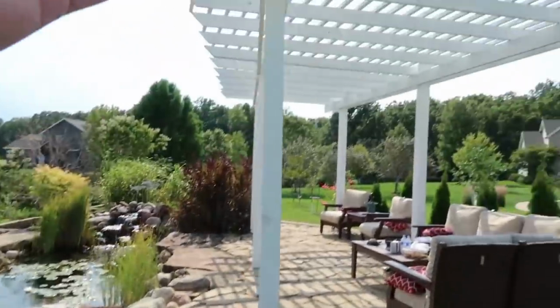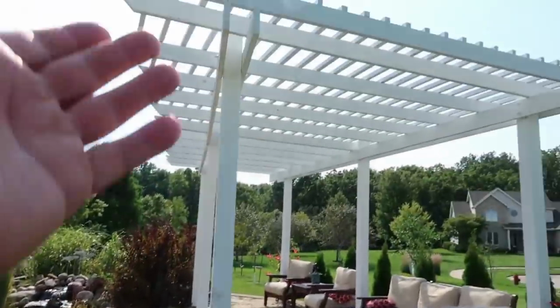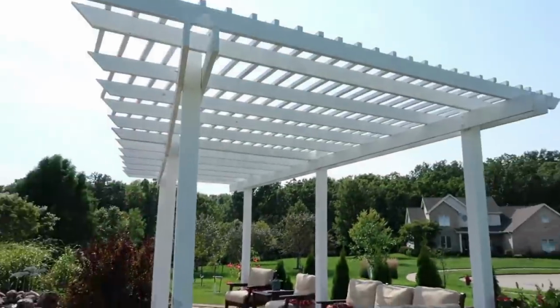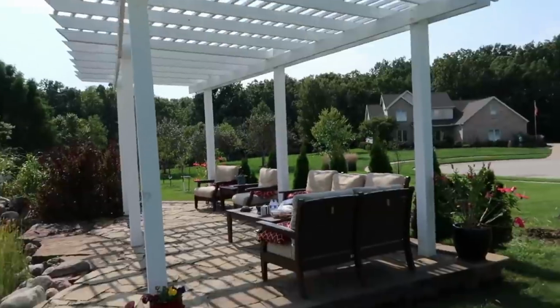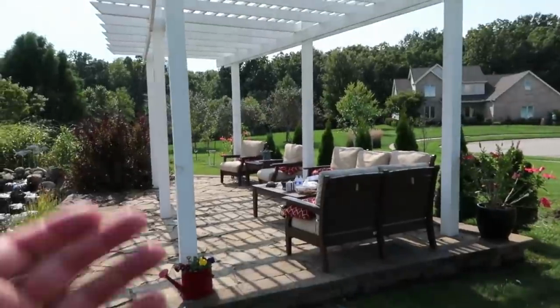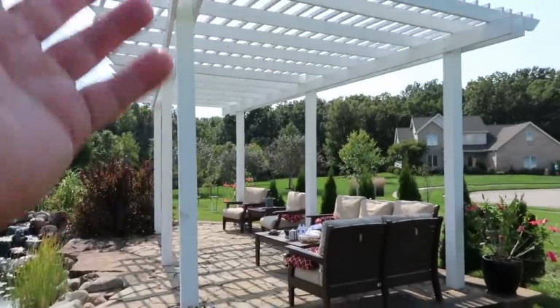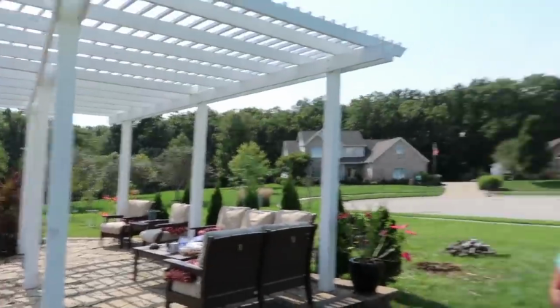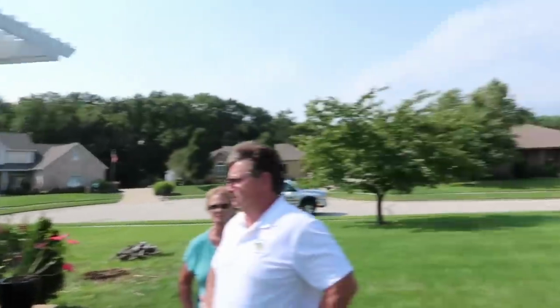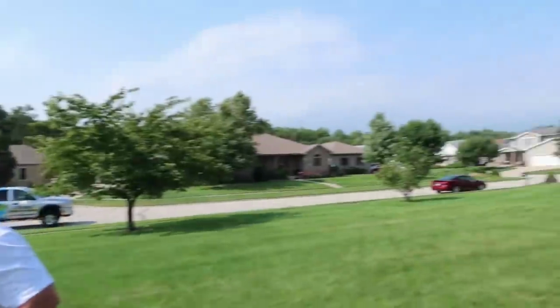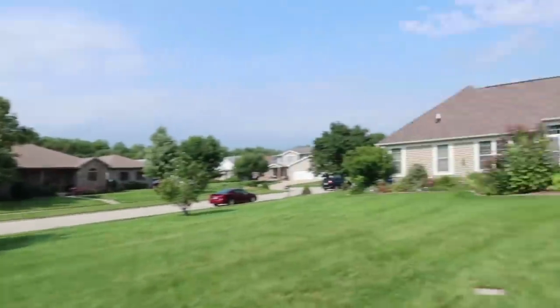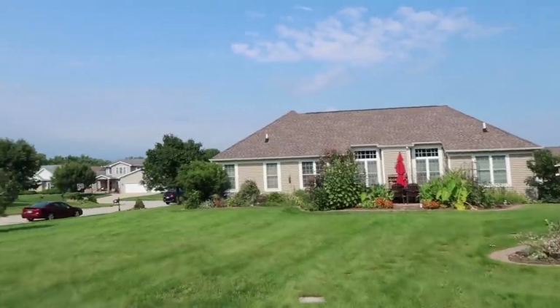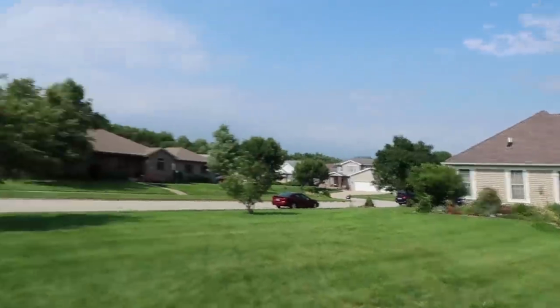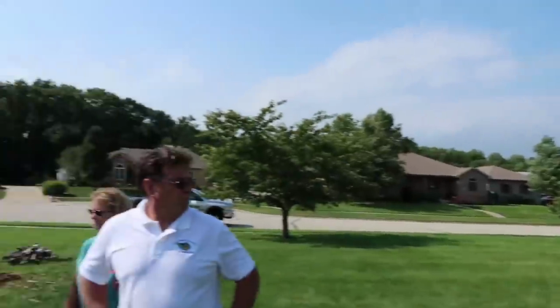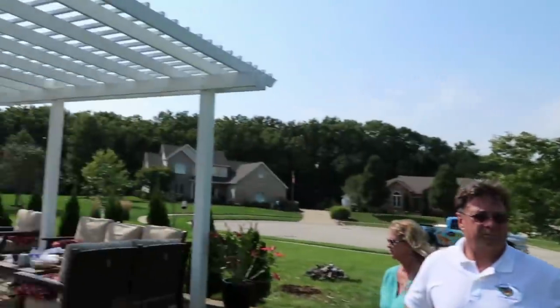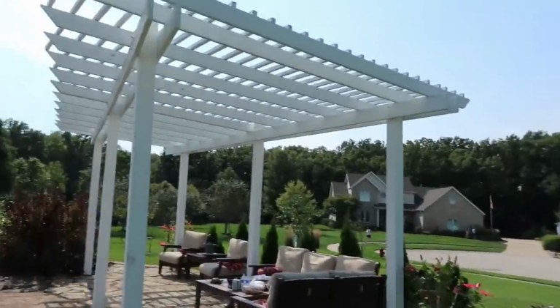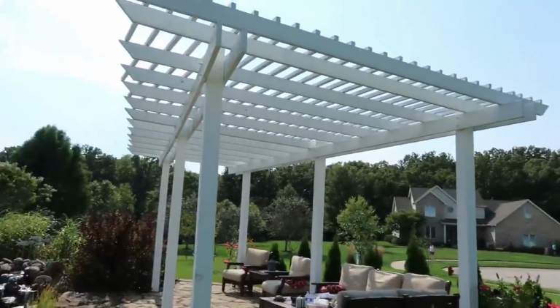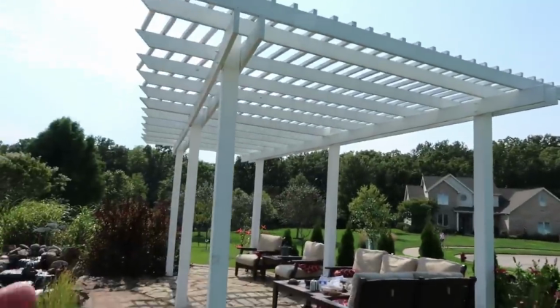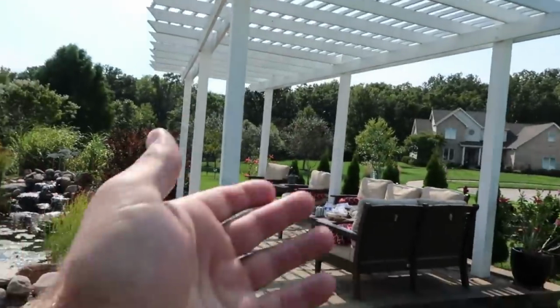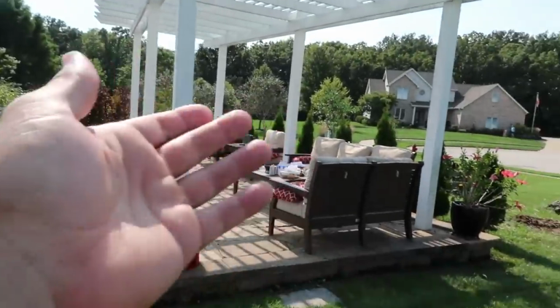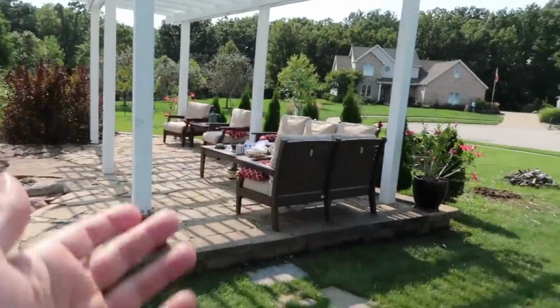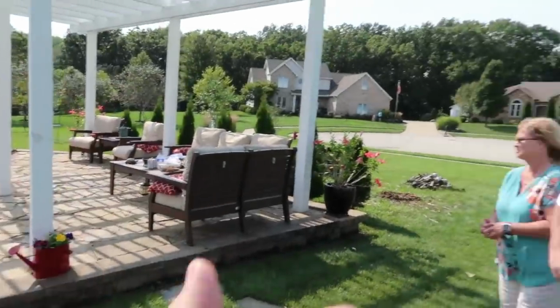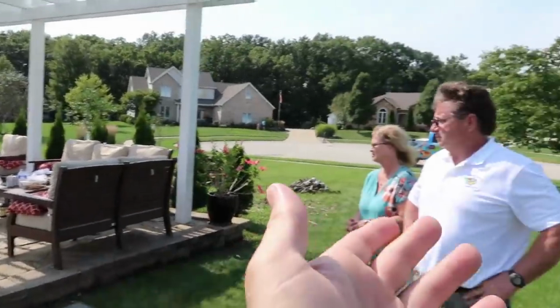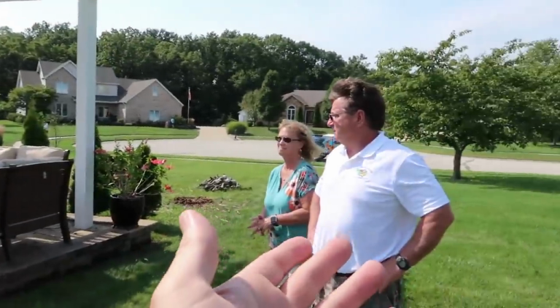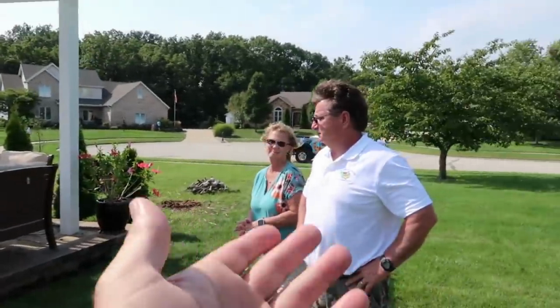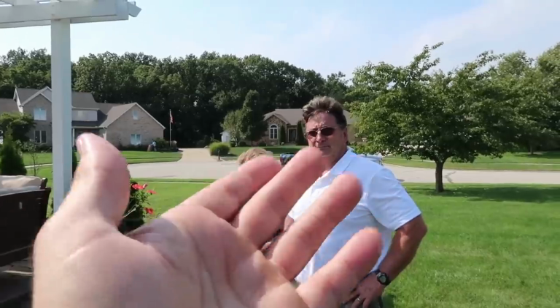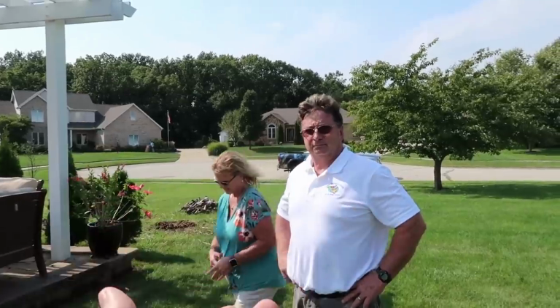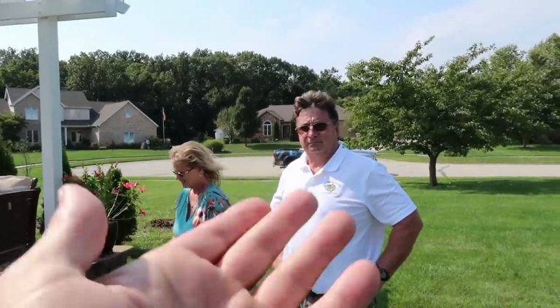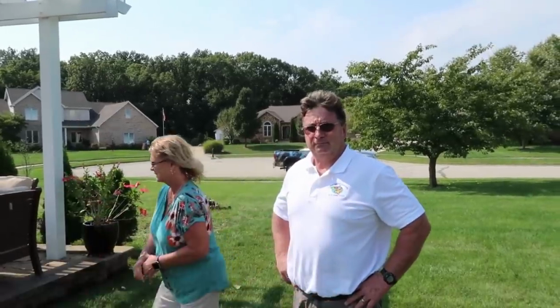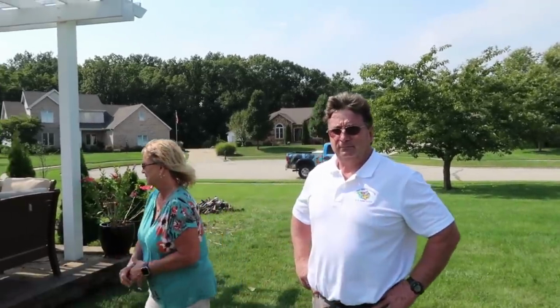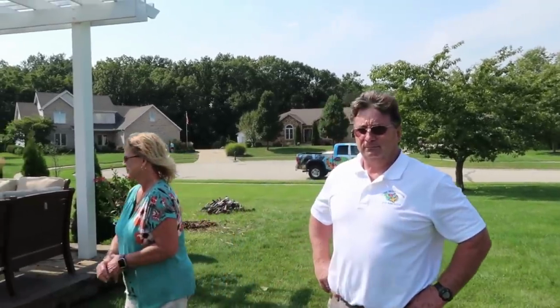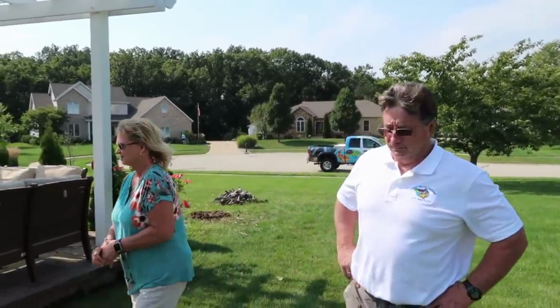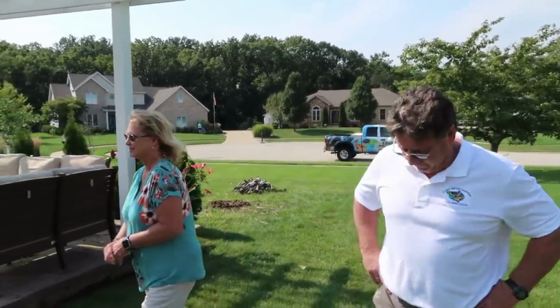Look at this whole area - you would not expect in this neighborhood with this house to have this little pergola back here, this little living area. All of that was created - I guarantee you - from the water feature.